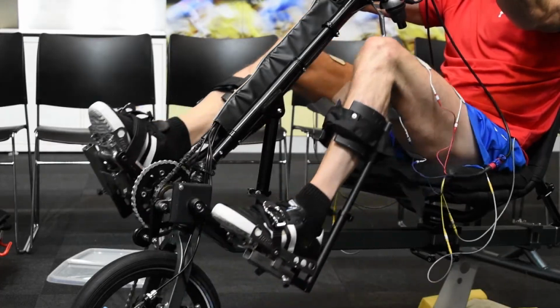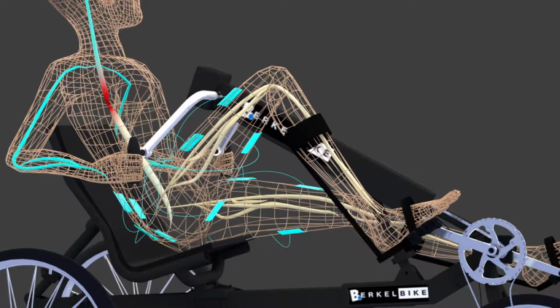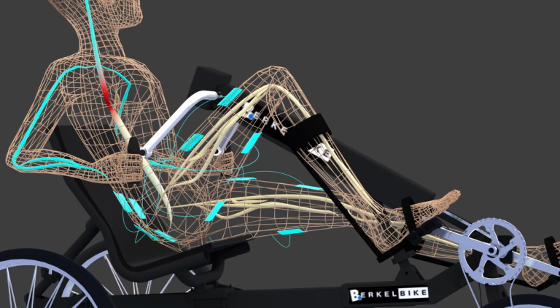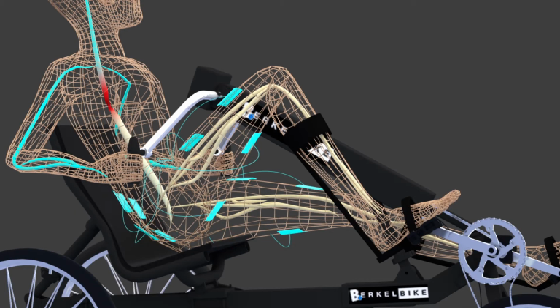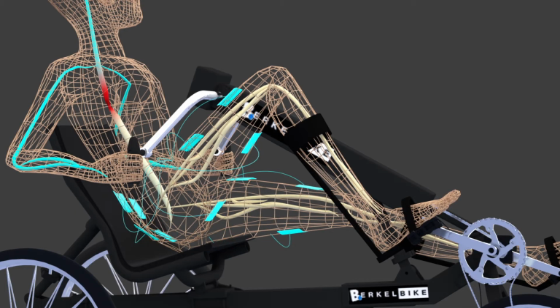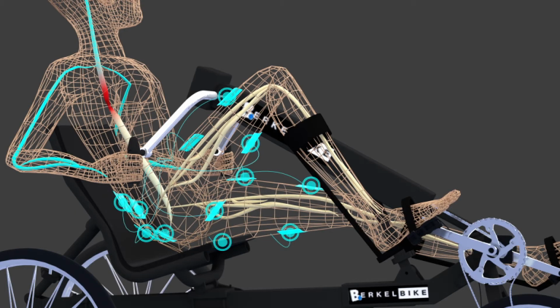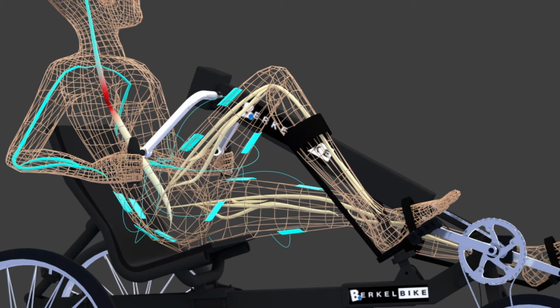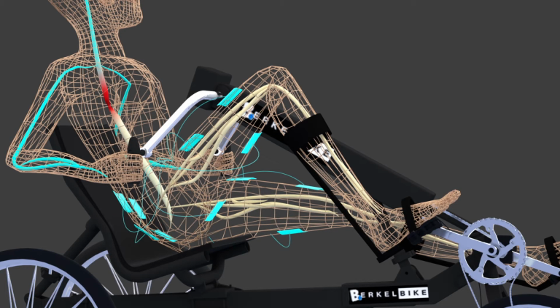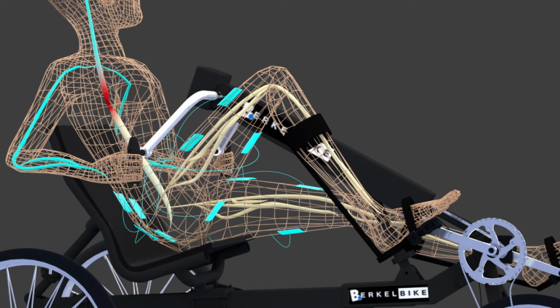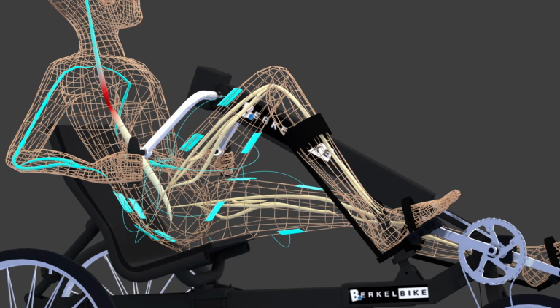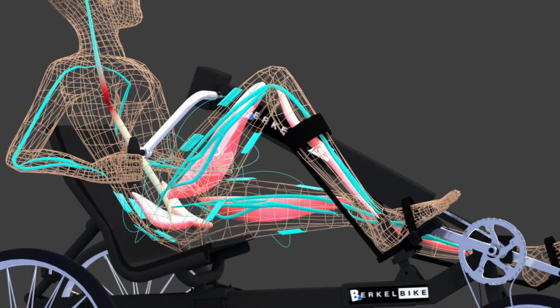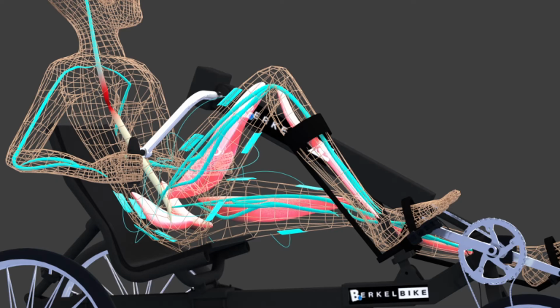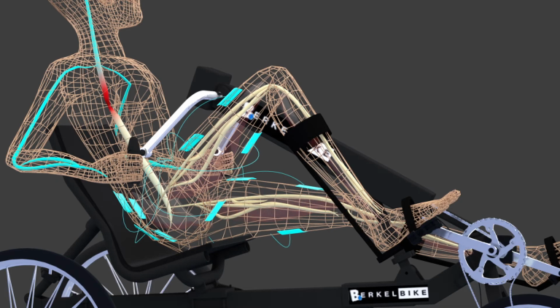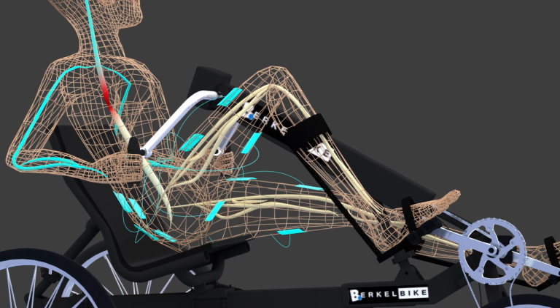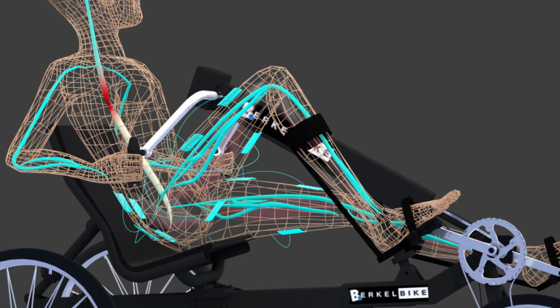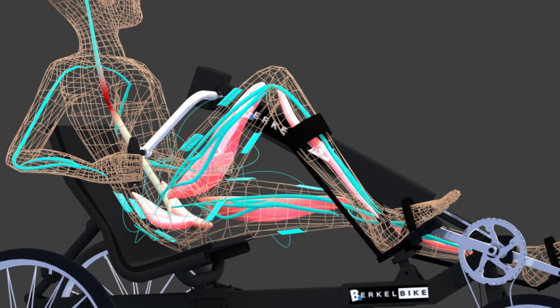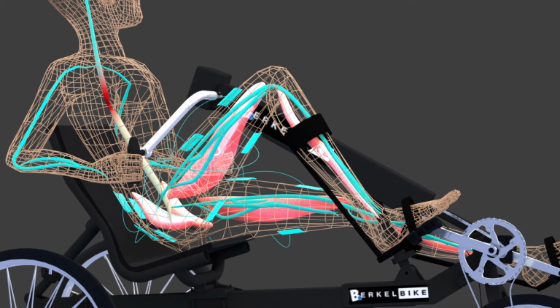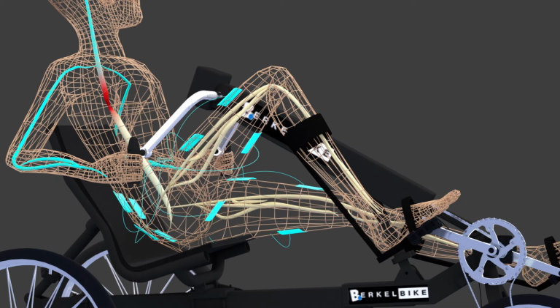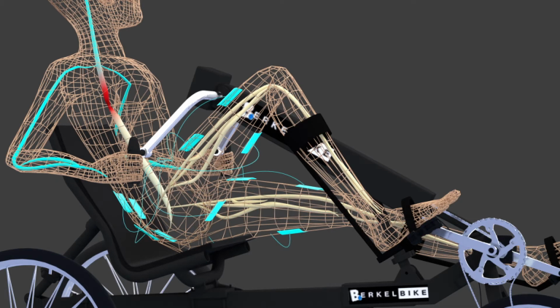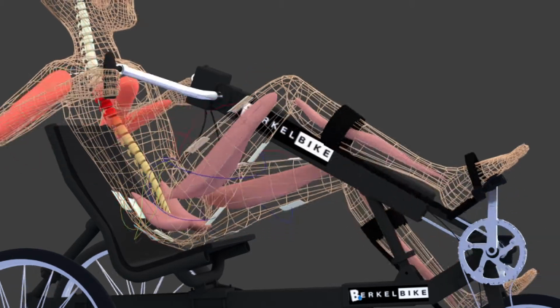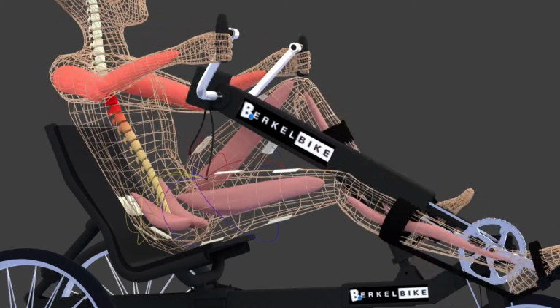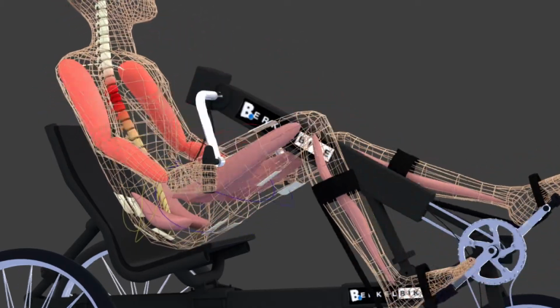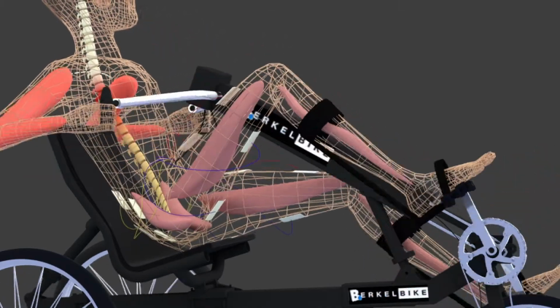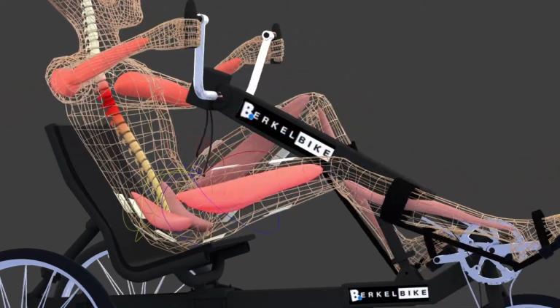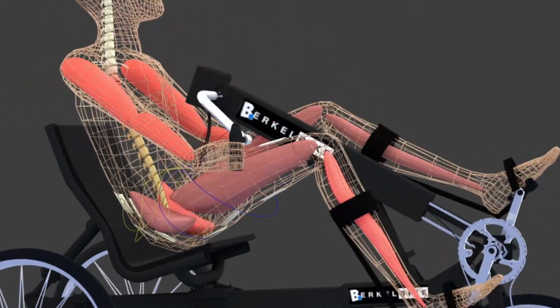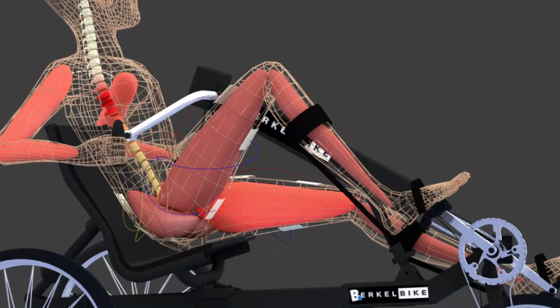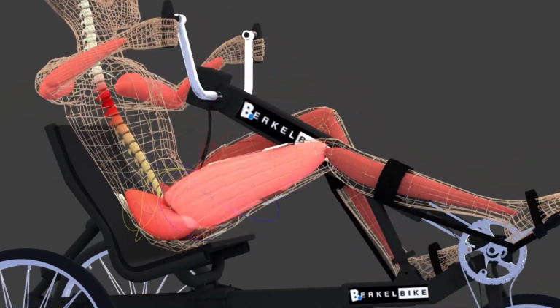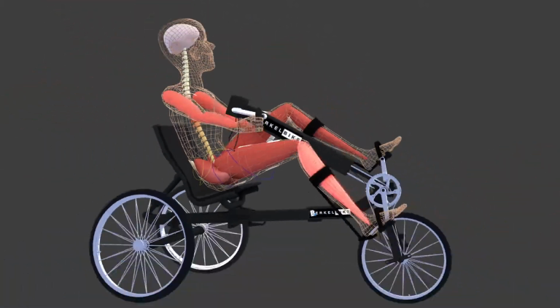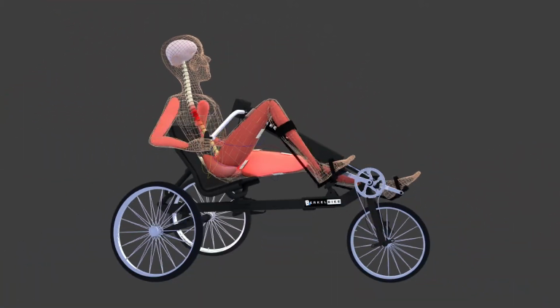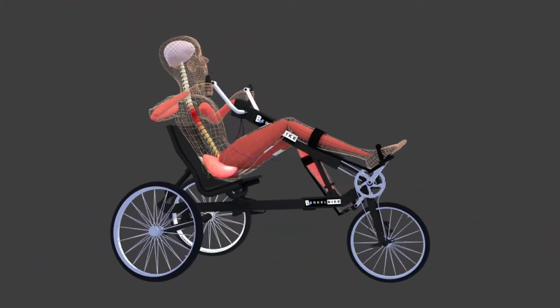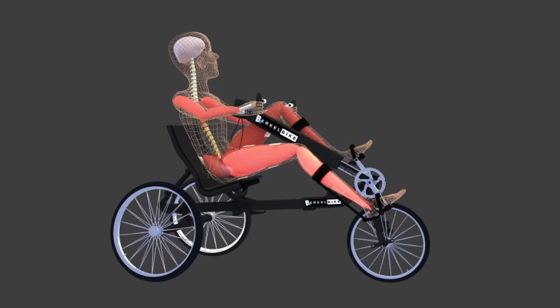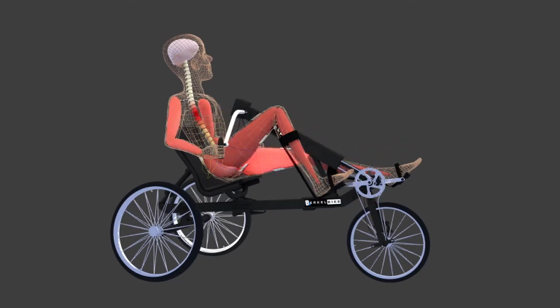This innovation makes it possible to reactivate paralysed muscles caused, for example, by a spinal cord injury. Some people with complete spinal cord injury can now cycle more than one kilometre with only the muscle strength of their own paralysed legs.